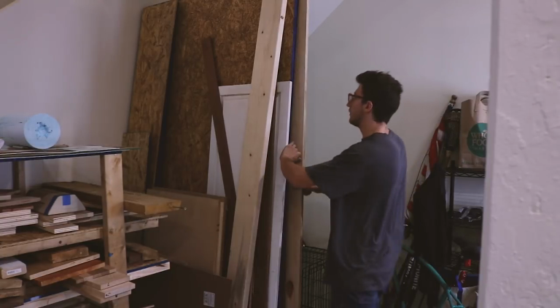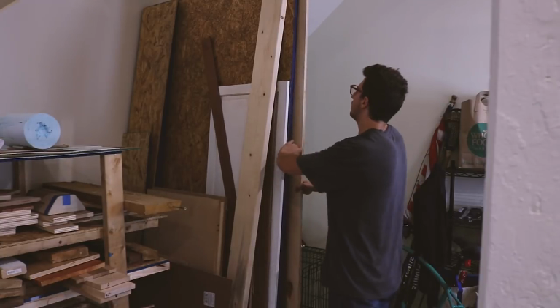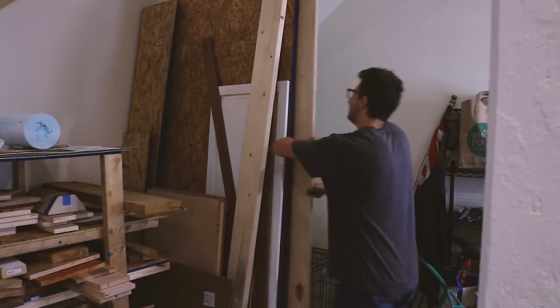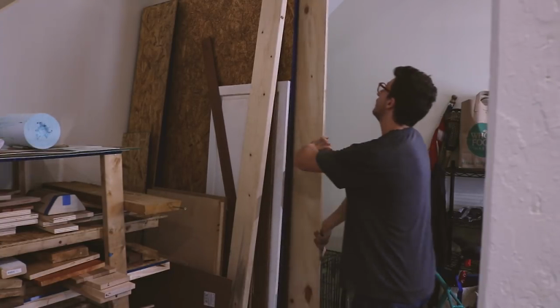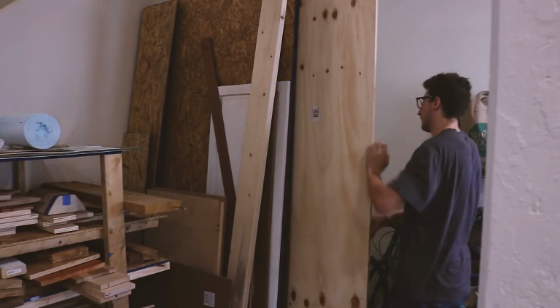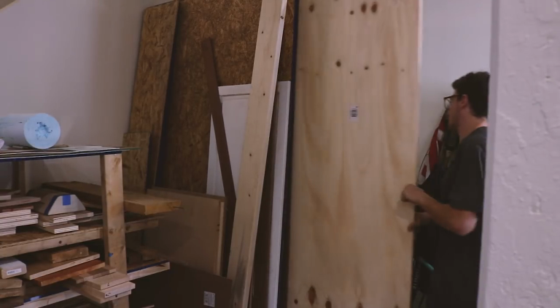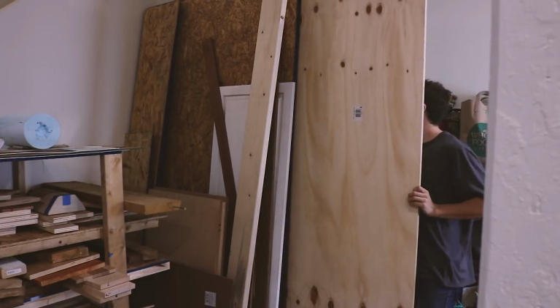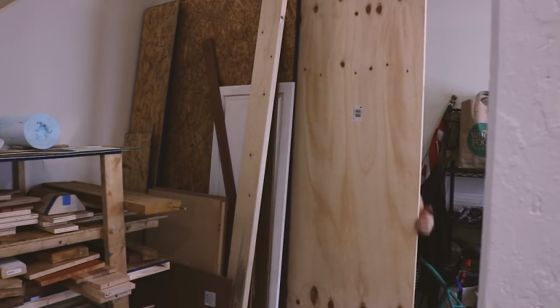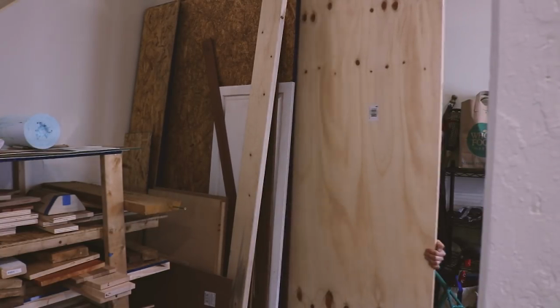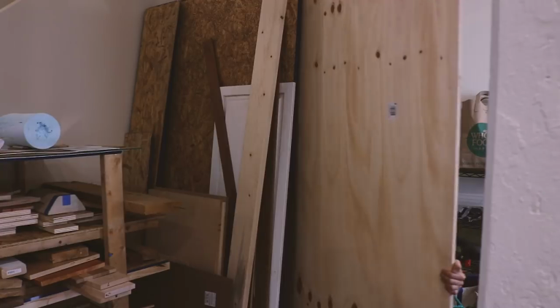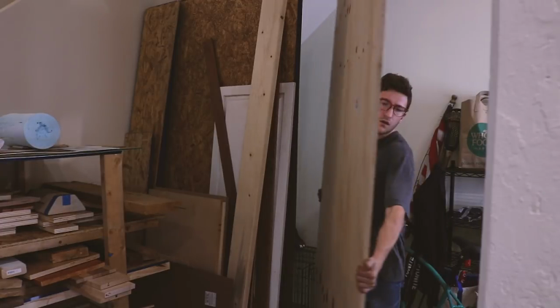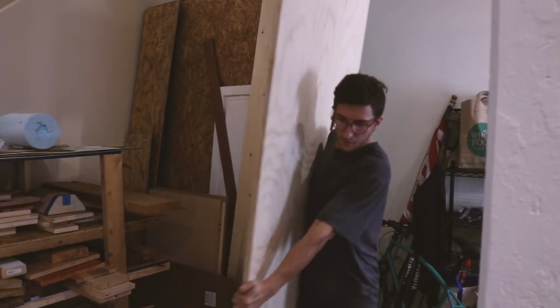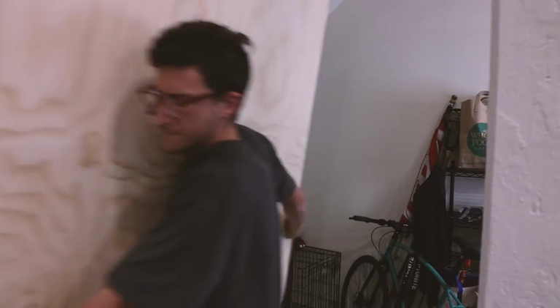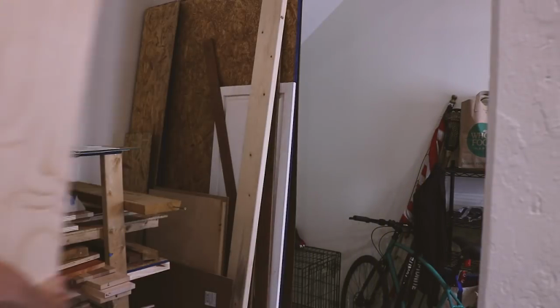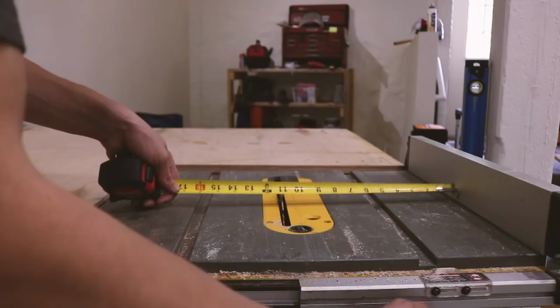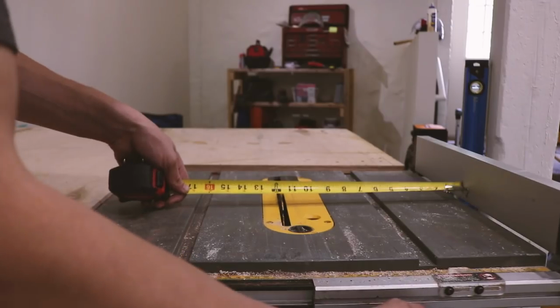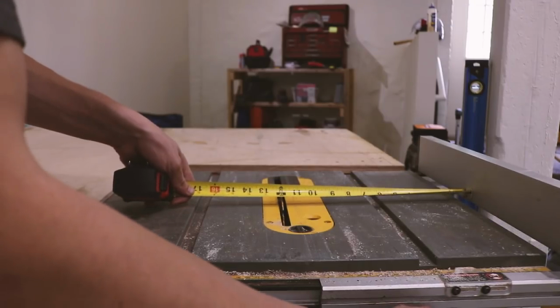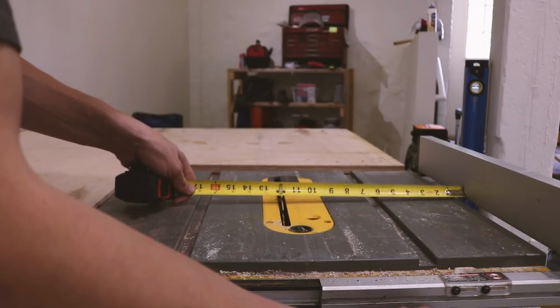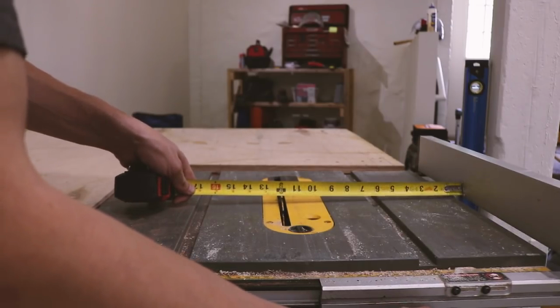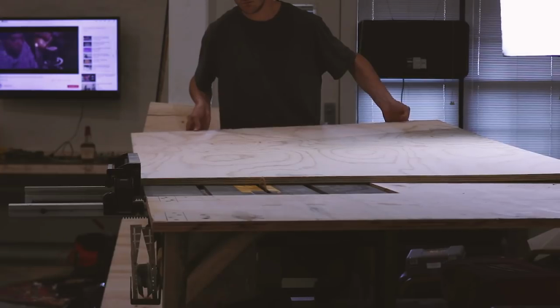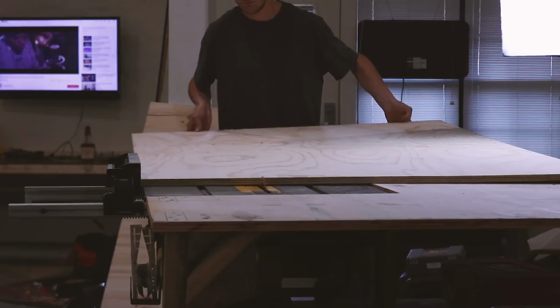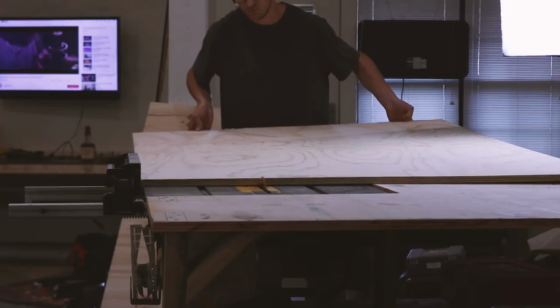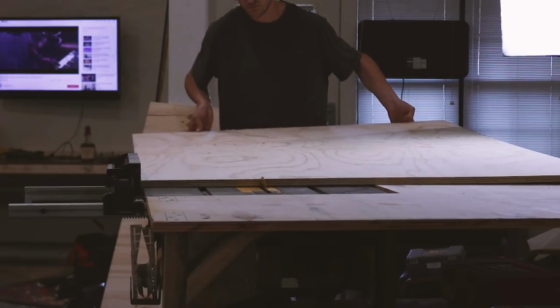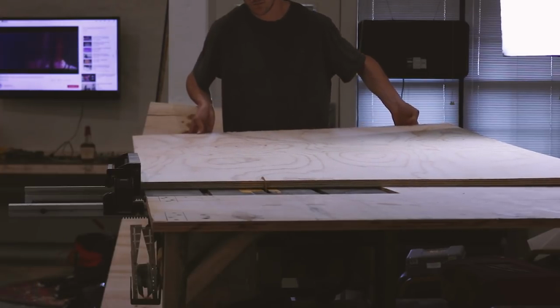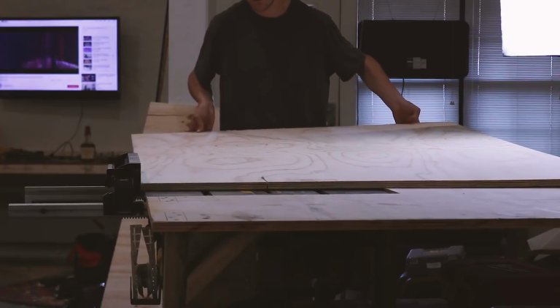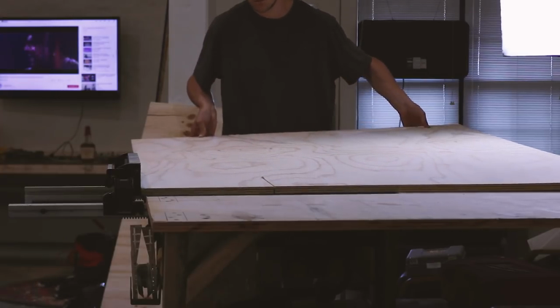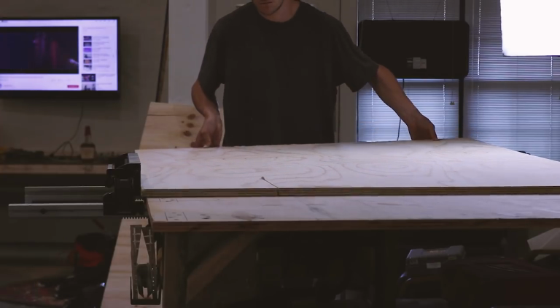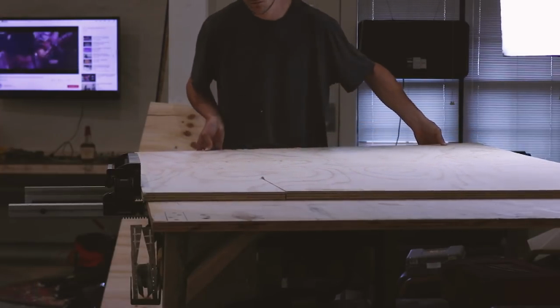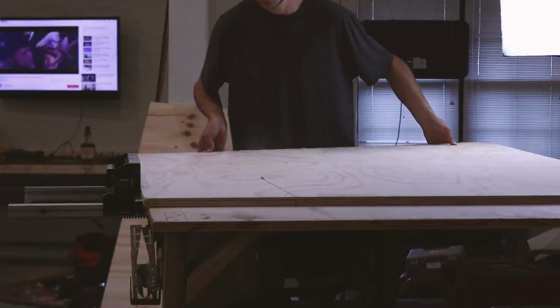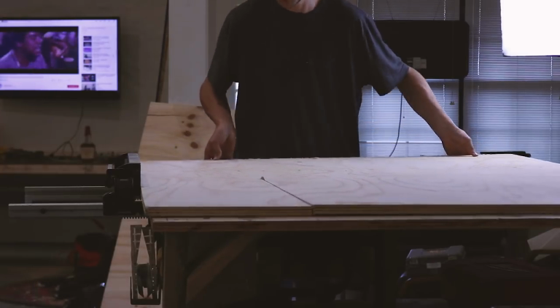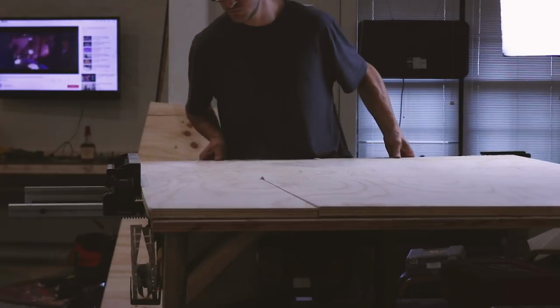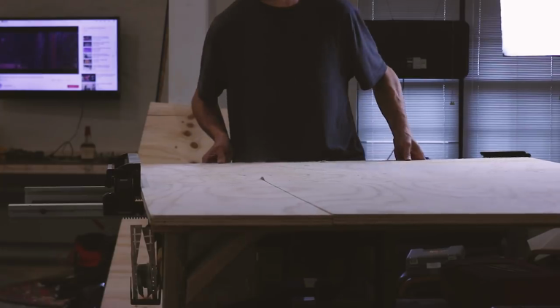For this project I bought a sheet of 4x8 plywood, three-quarters of an inch thick. I got the cheapest stuff because it really didn't matter for this application. You can see I'm just bringing it down to the size that I need.